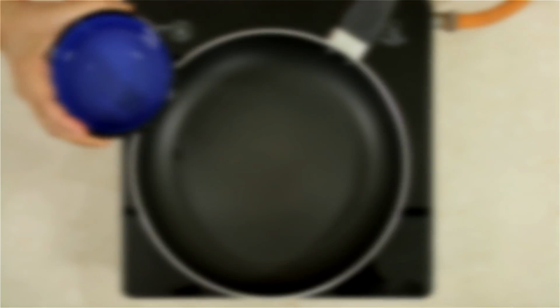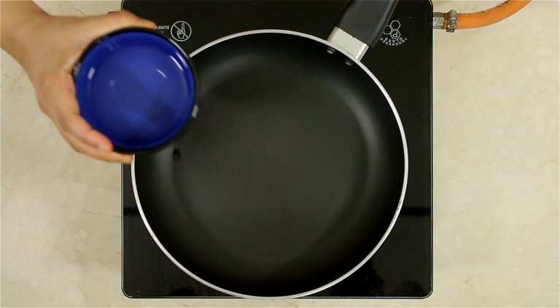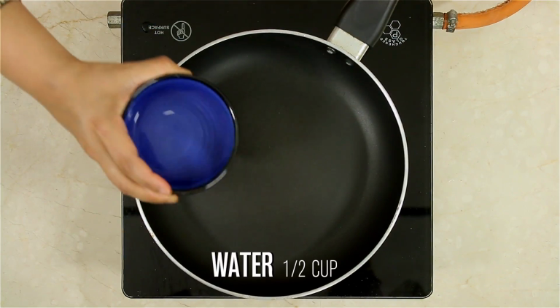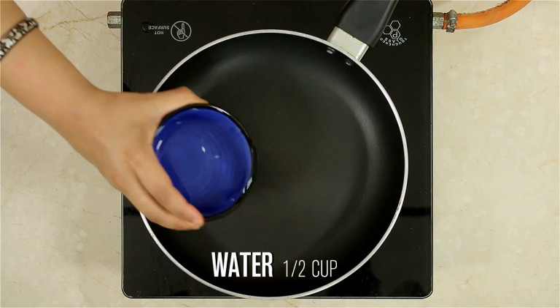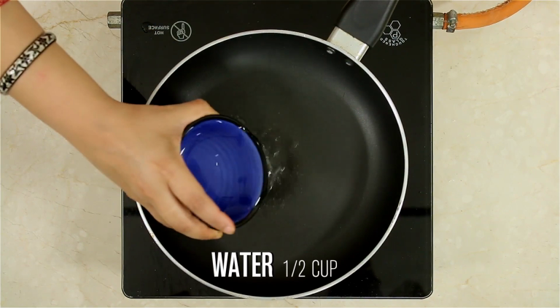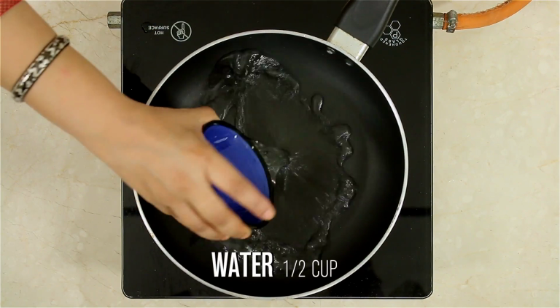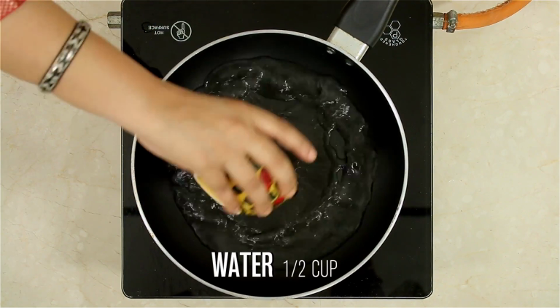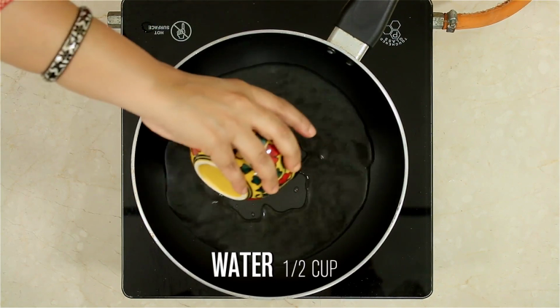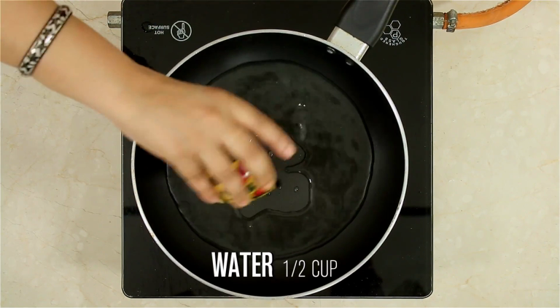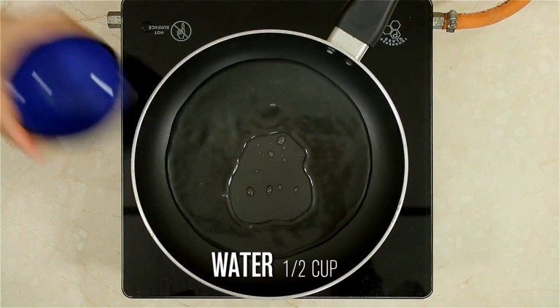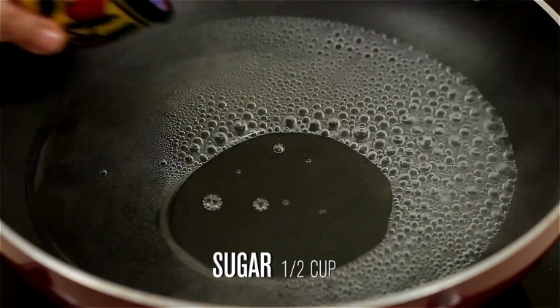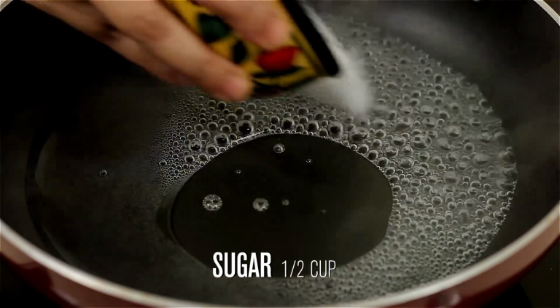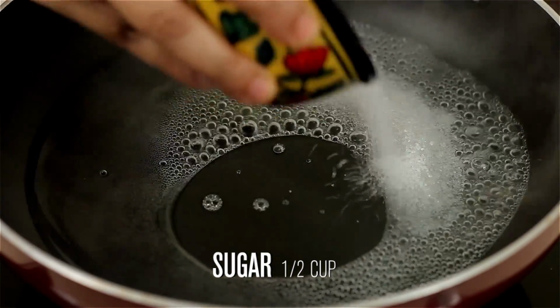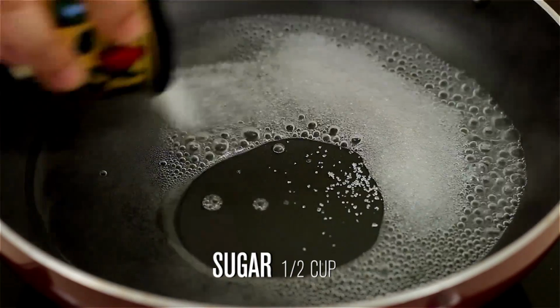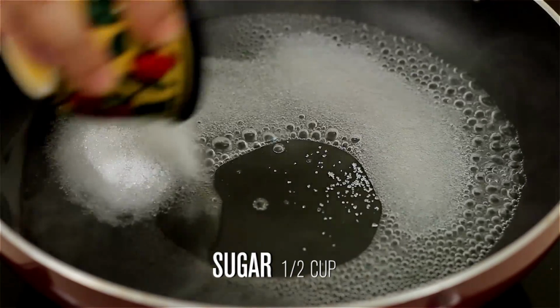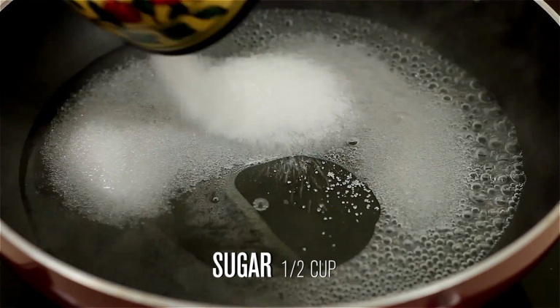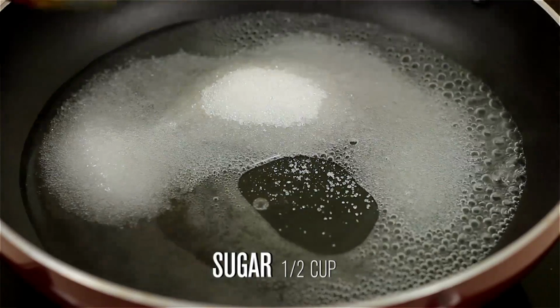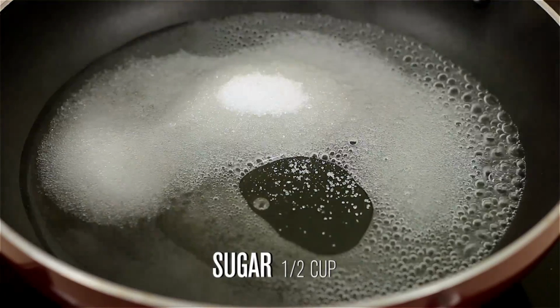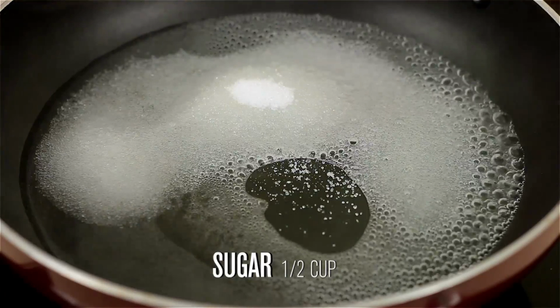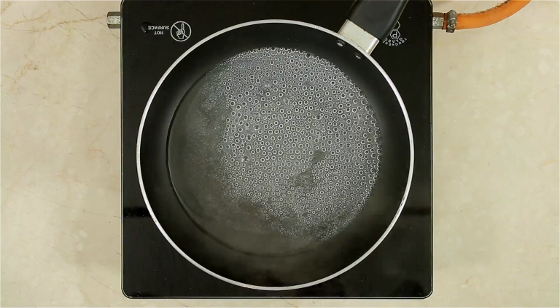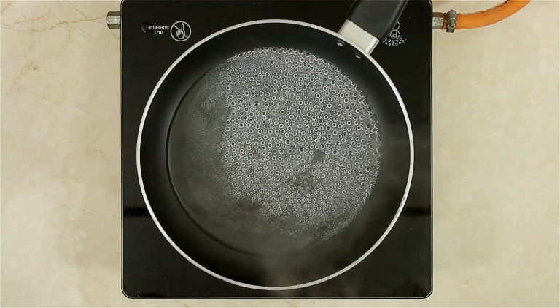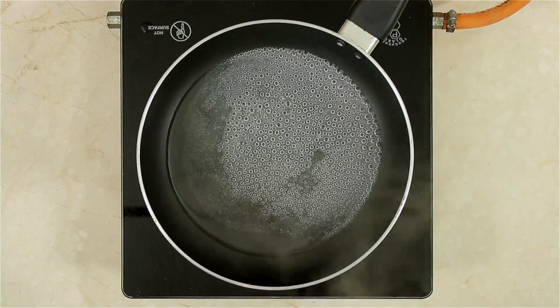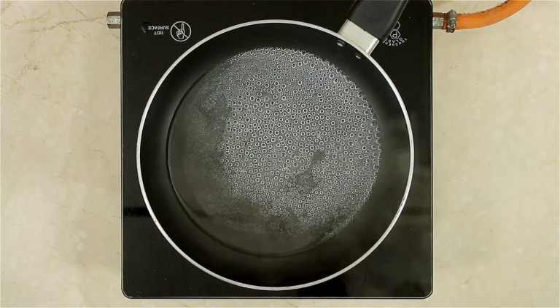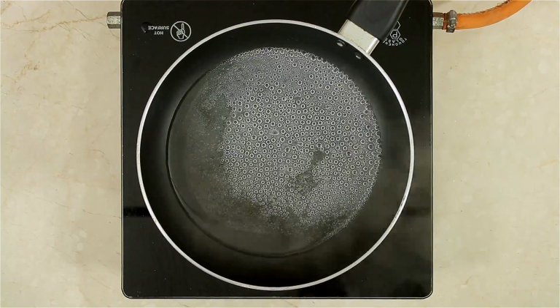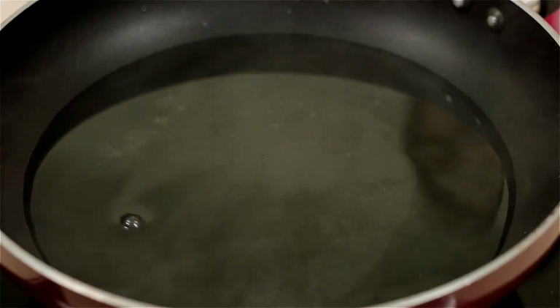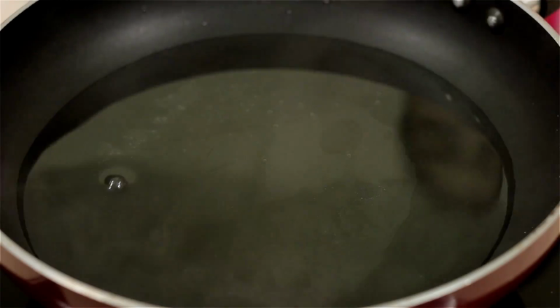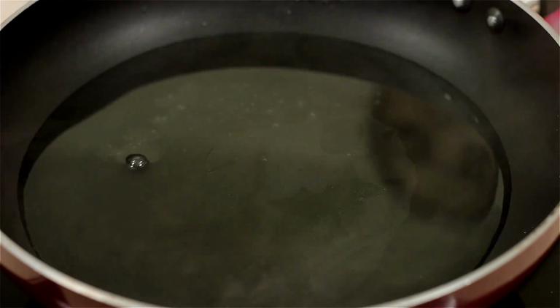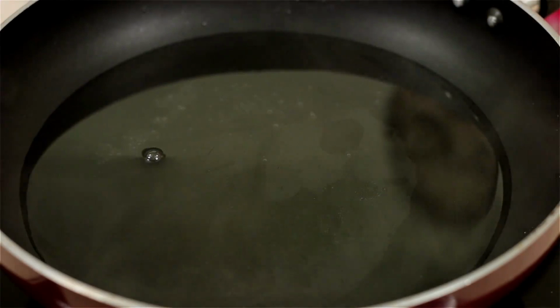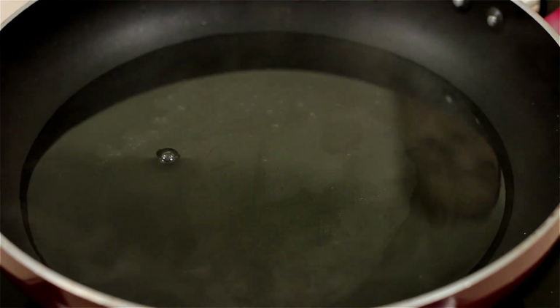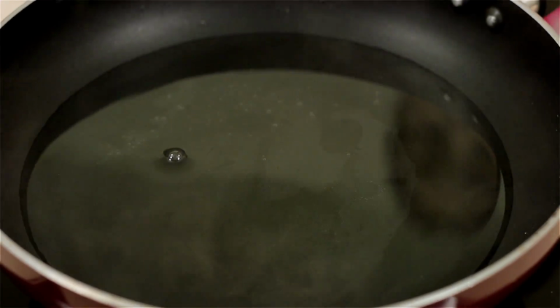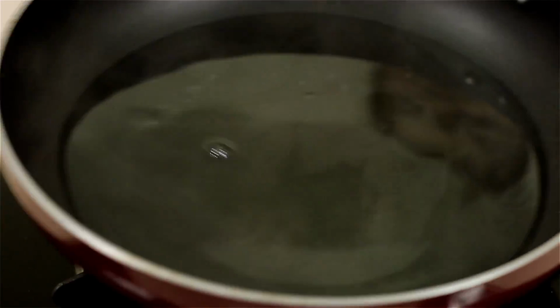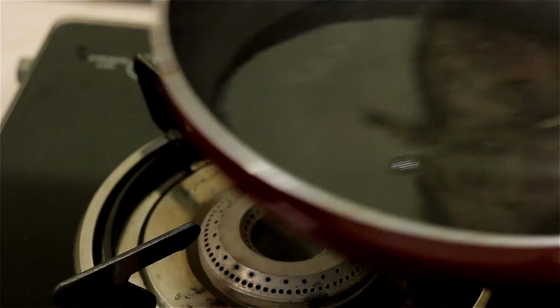I am going to dissolve some sugar — for half cup of water, I am using half cup of sugar. Once the sugar is dissolved, turn off the stove and keep this sugar syrup aside.